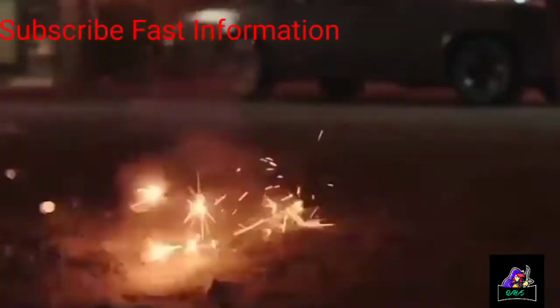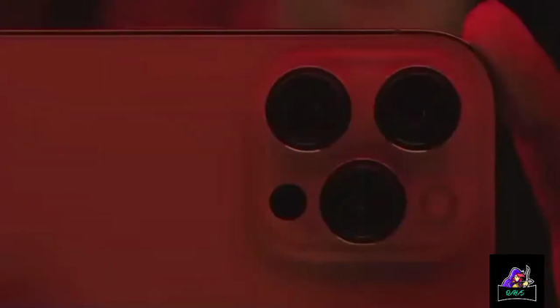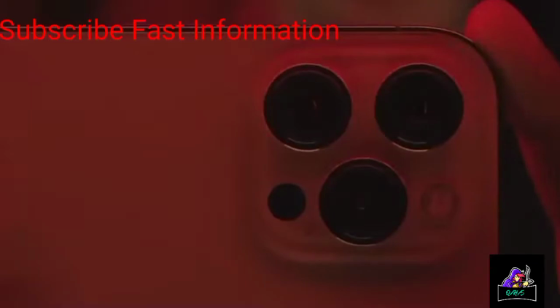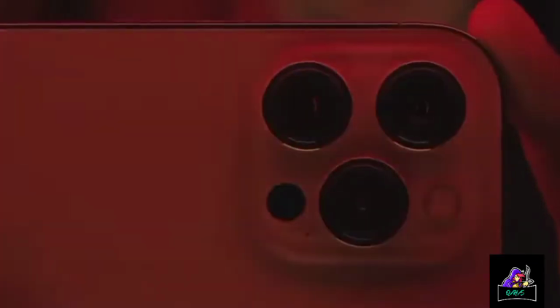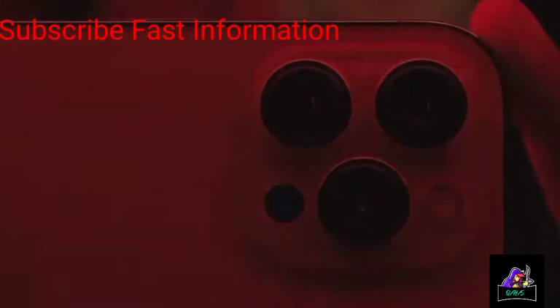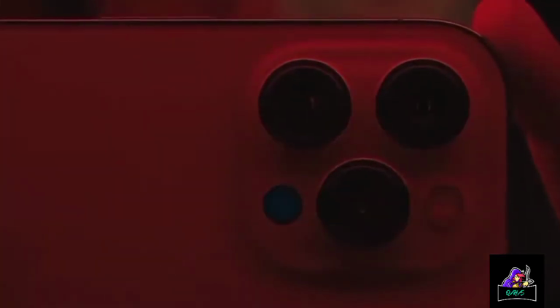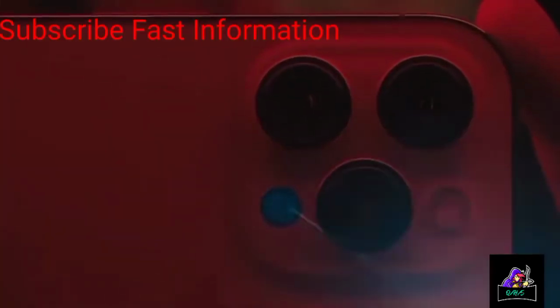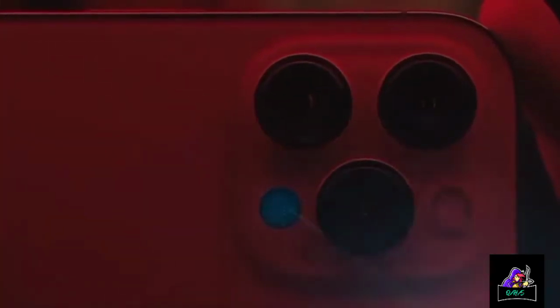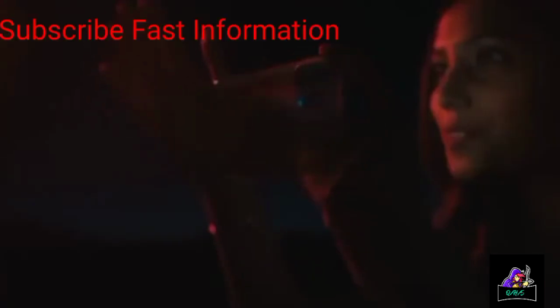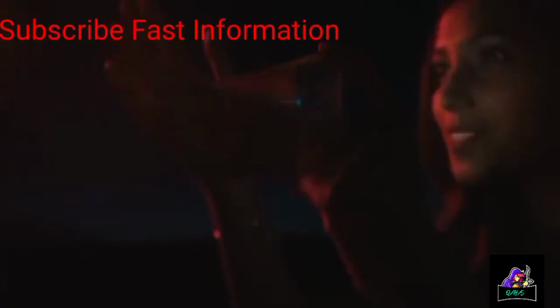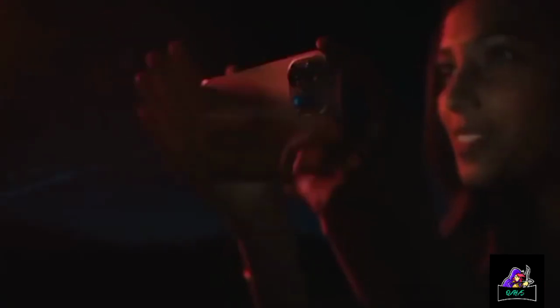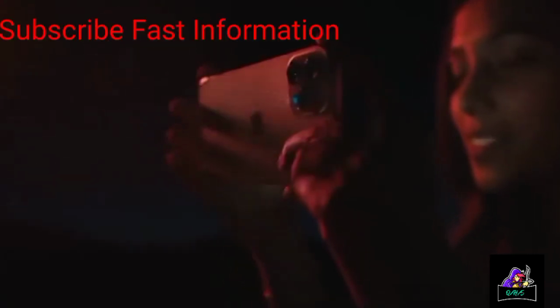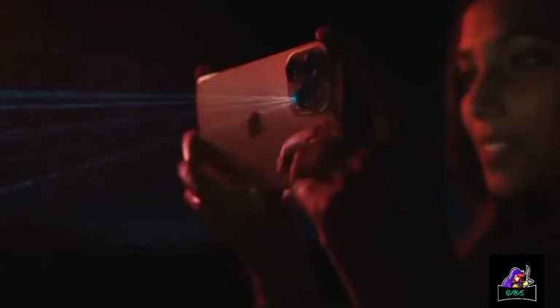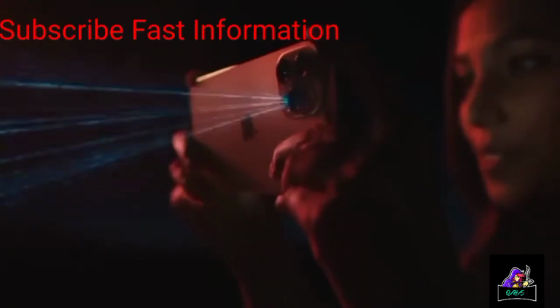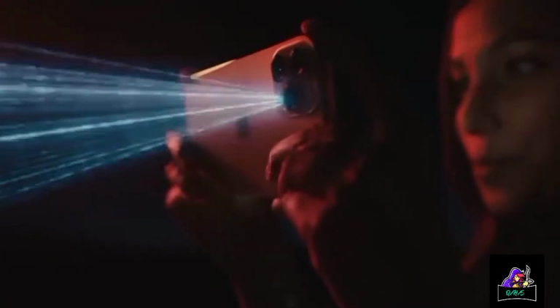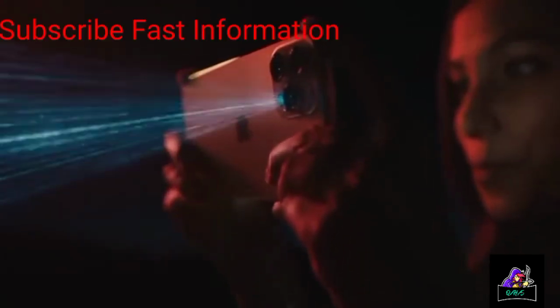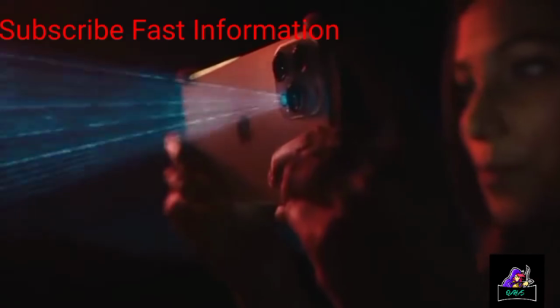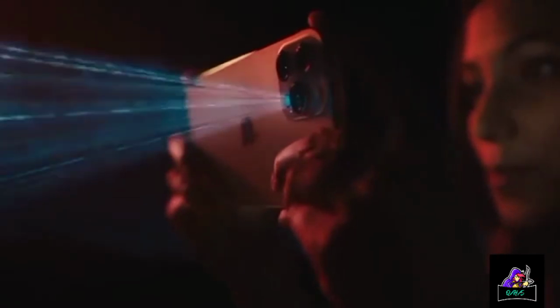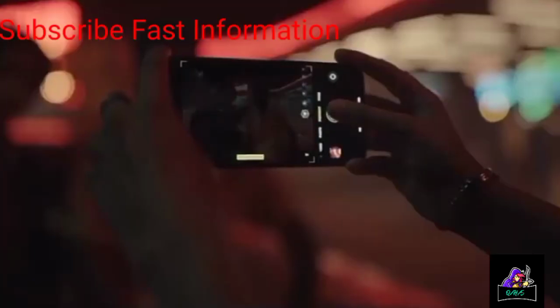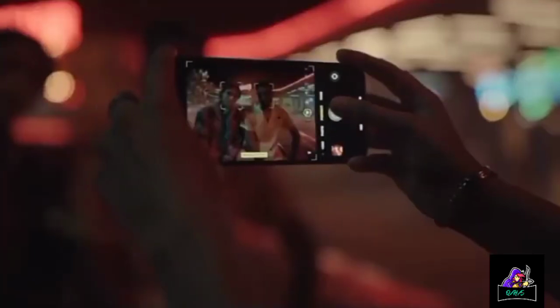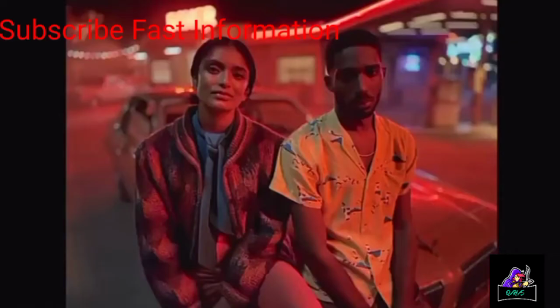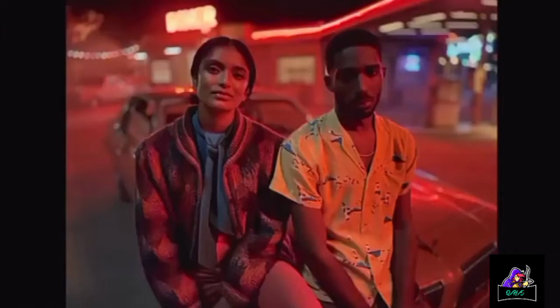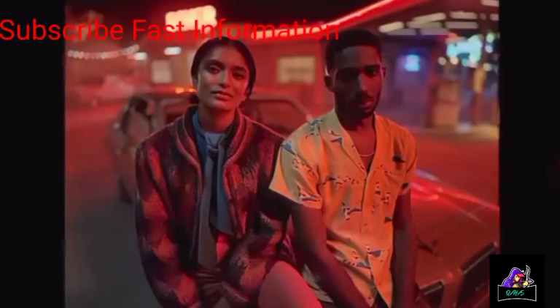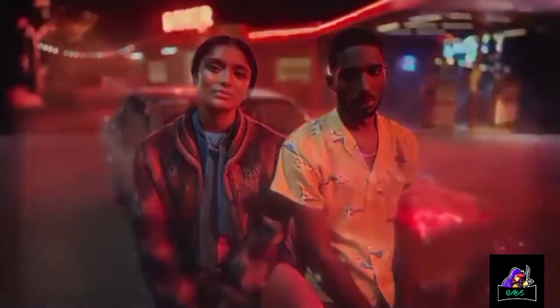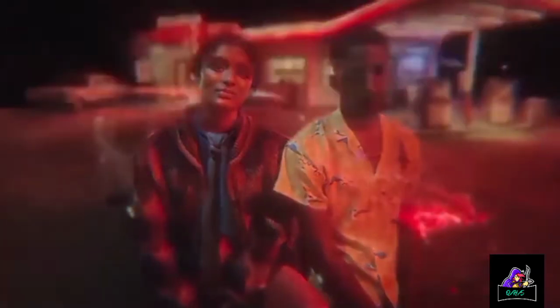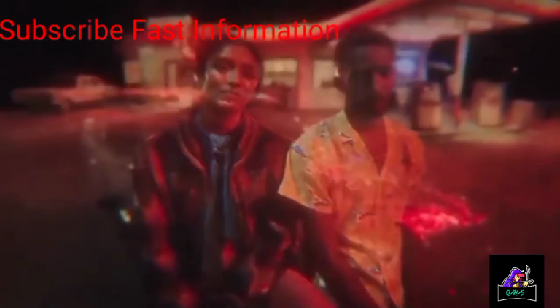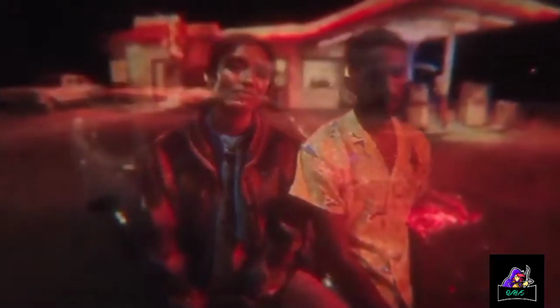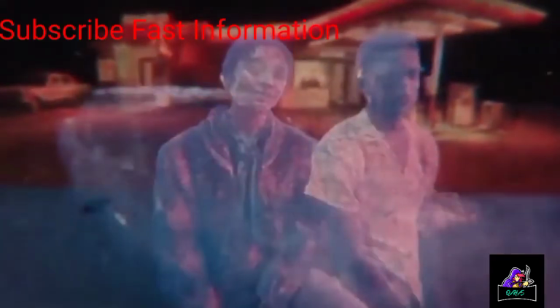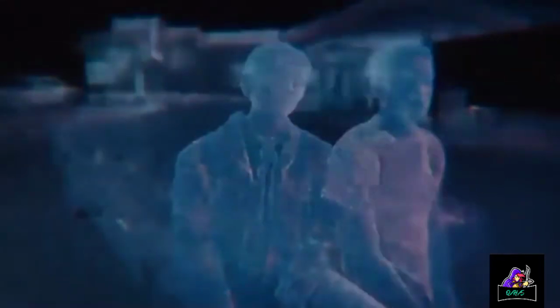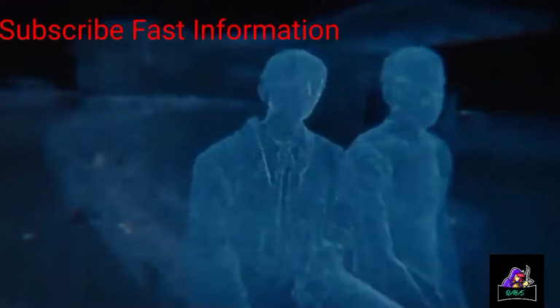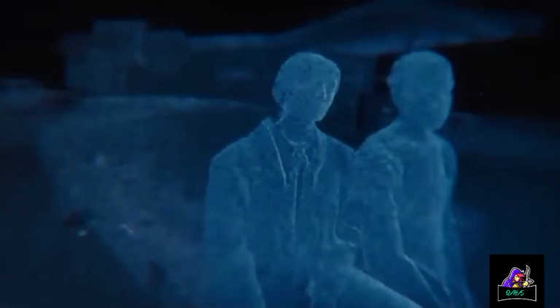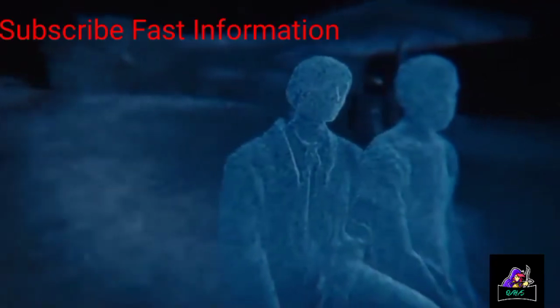The custom-designed LiDAR scanner puts advanced depth mapping technology in your pocket. You can now take a Night Mode portrait and unlock a new world of possibilities for augmented reality.